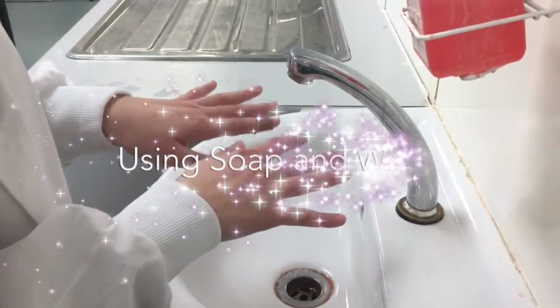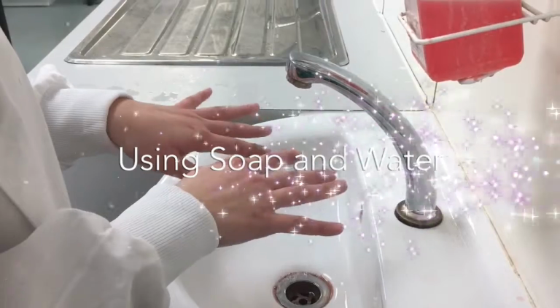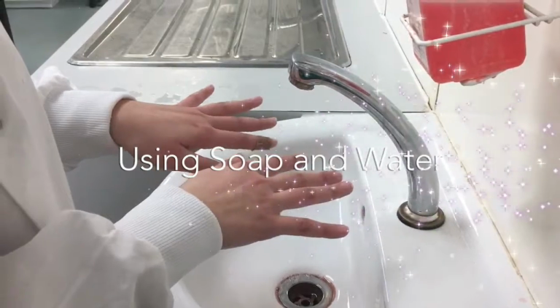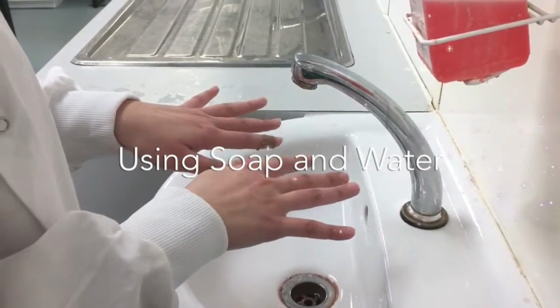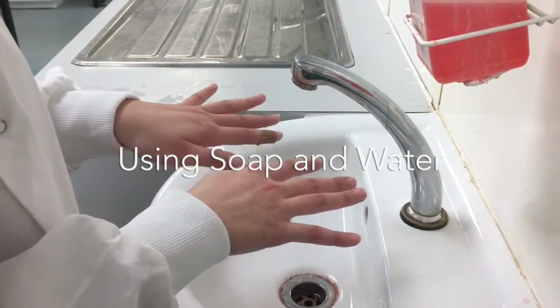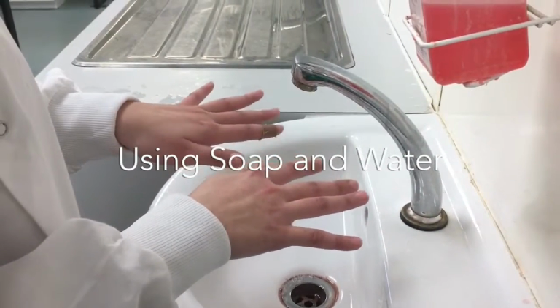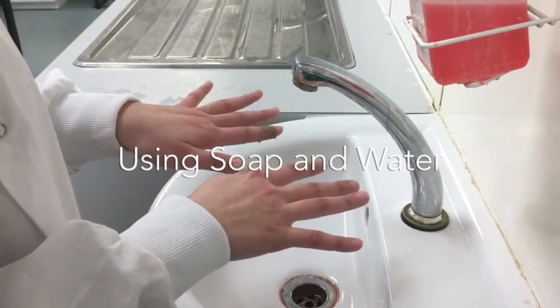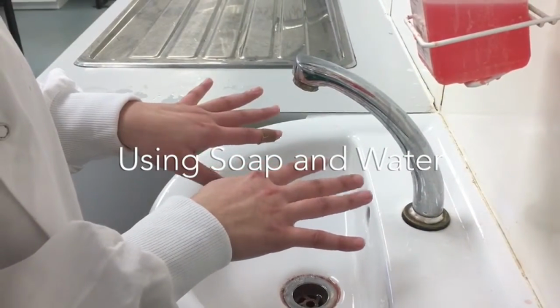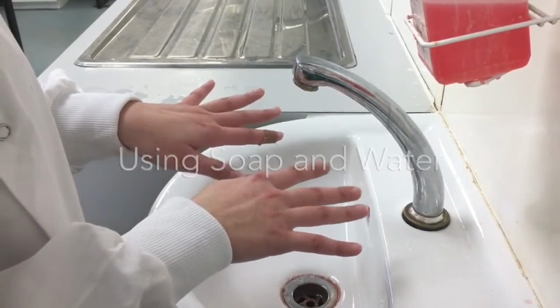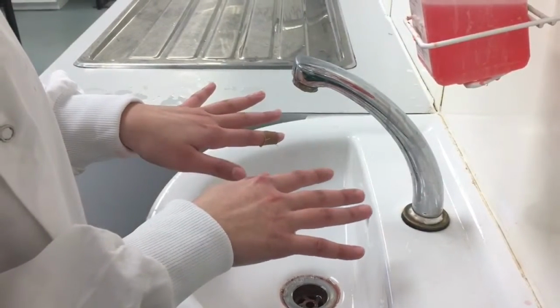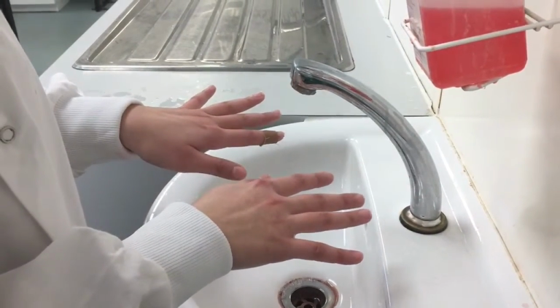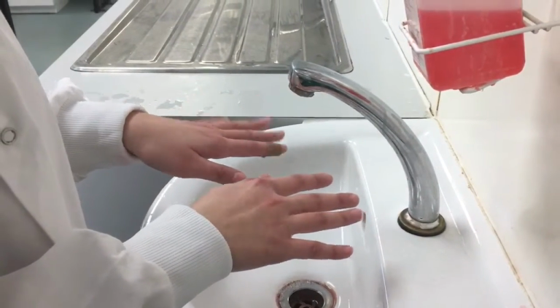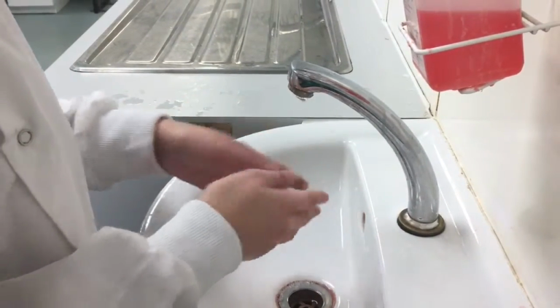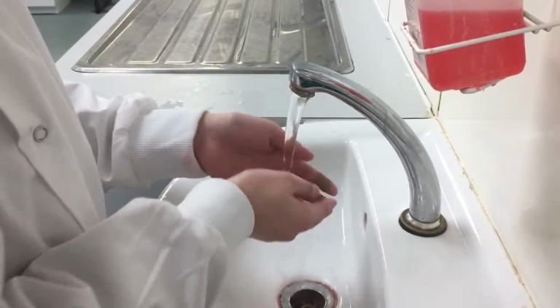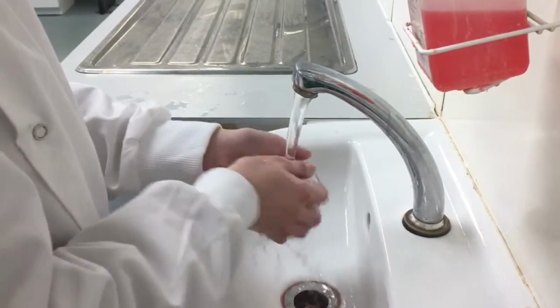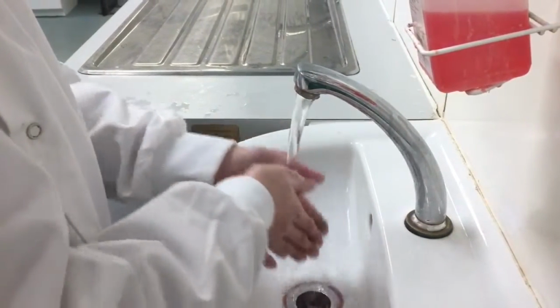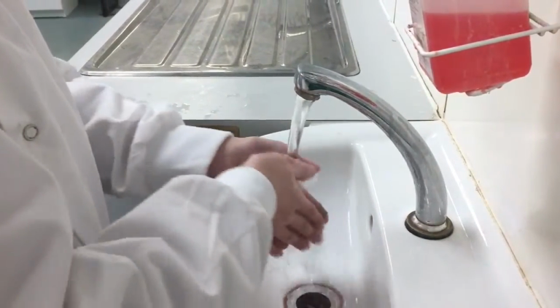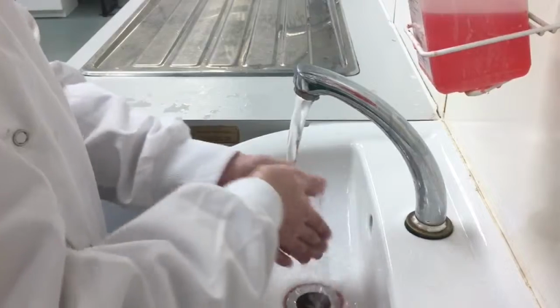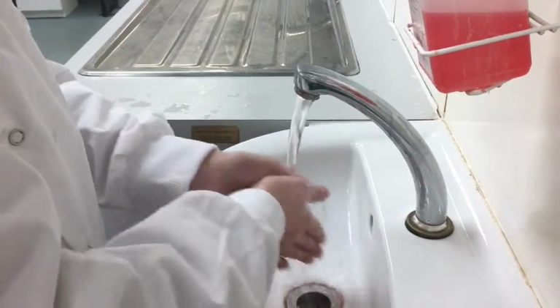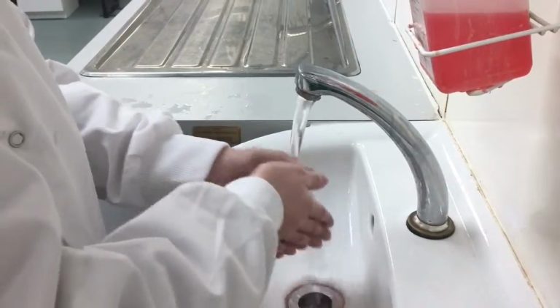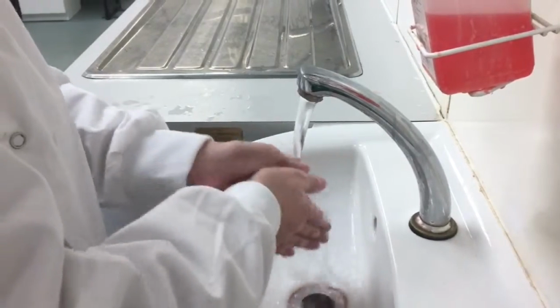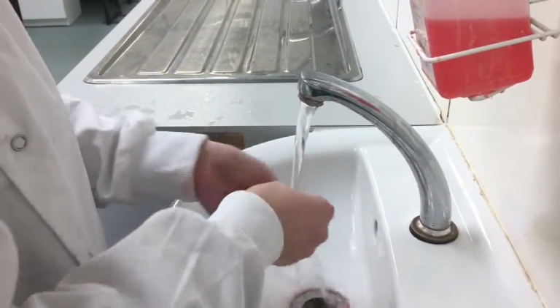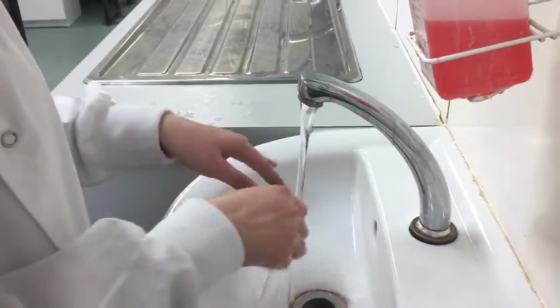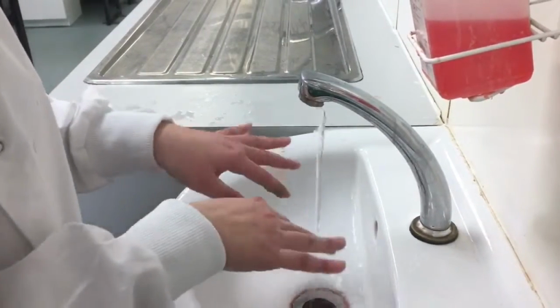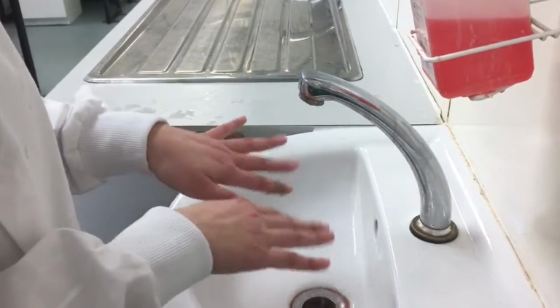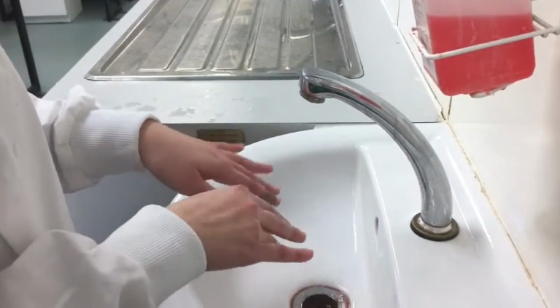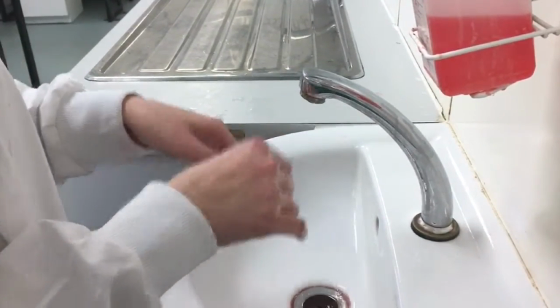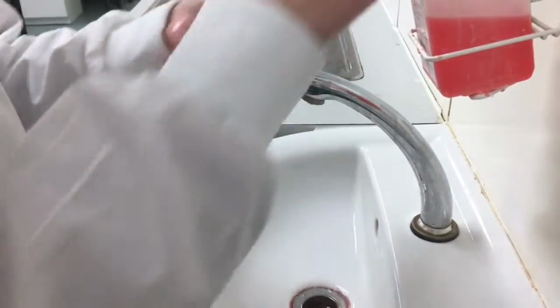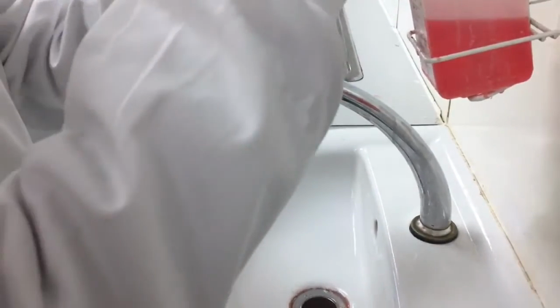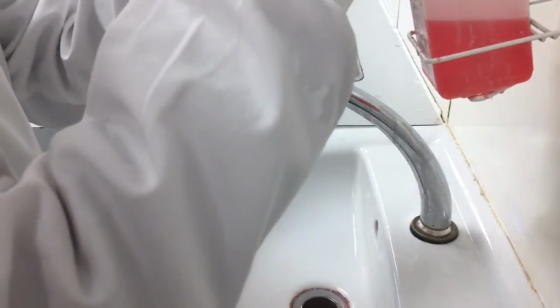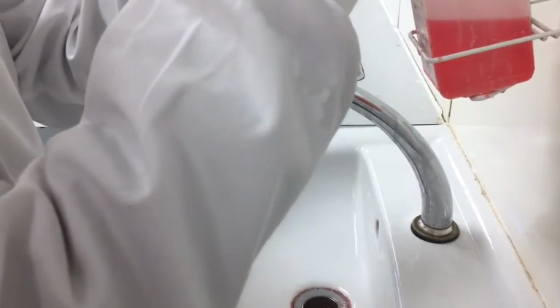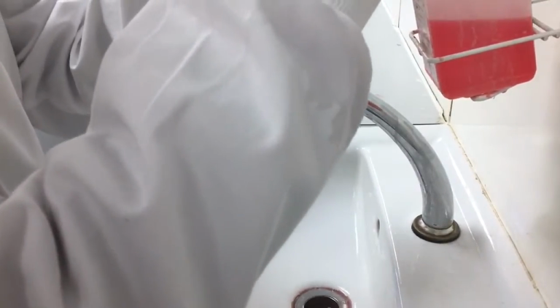Ensure all hand and wrist jewellery has been removed. Wet hands under warm water. Apply approximately 5ml of soap to the hands.